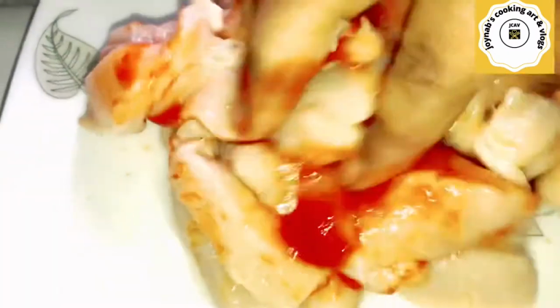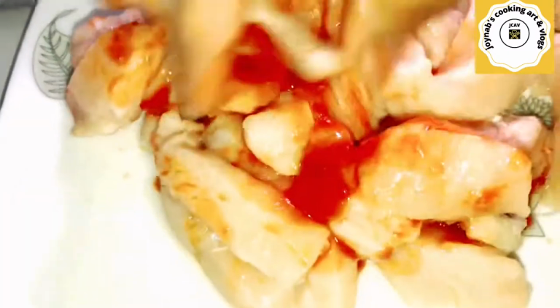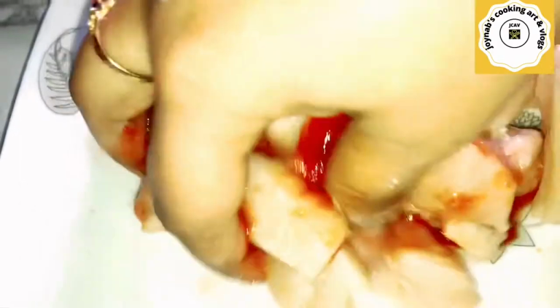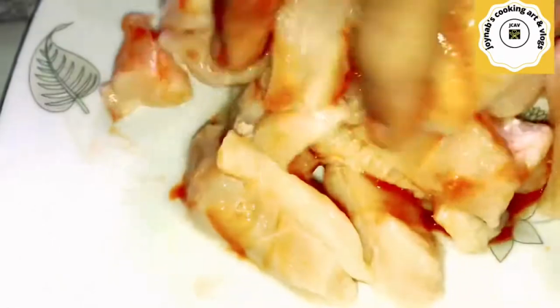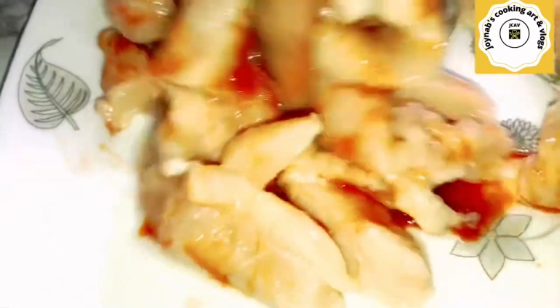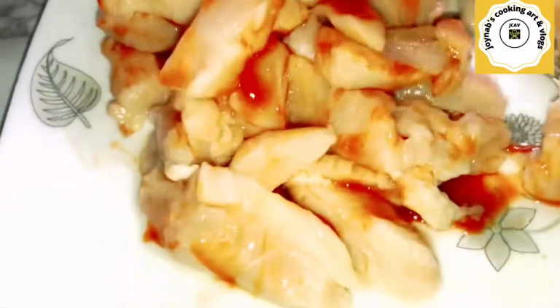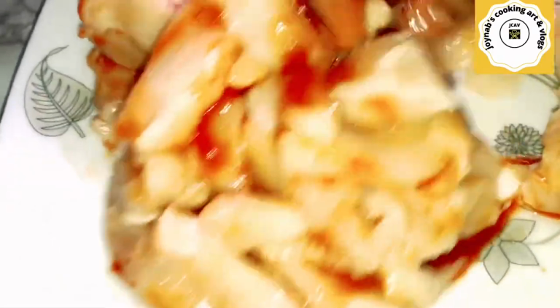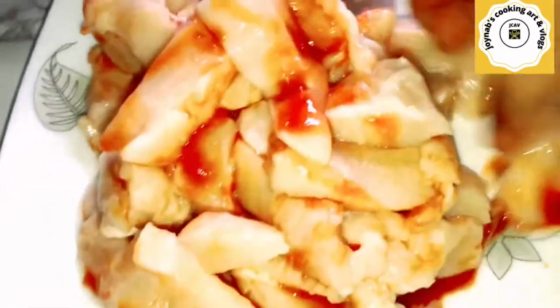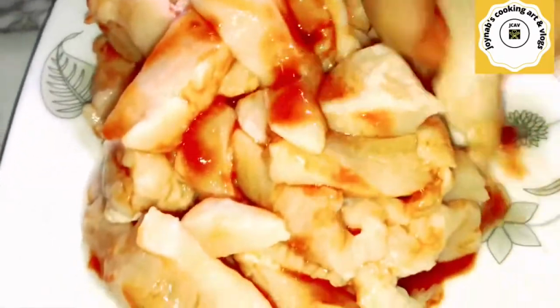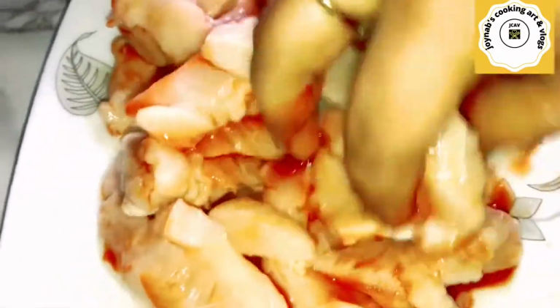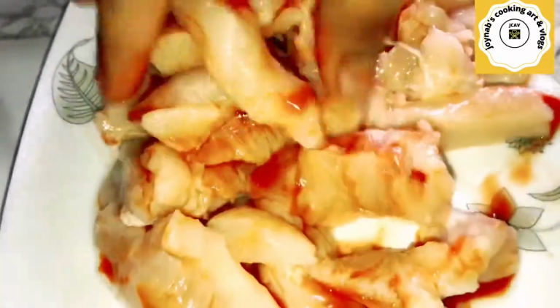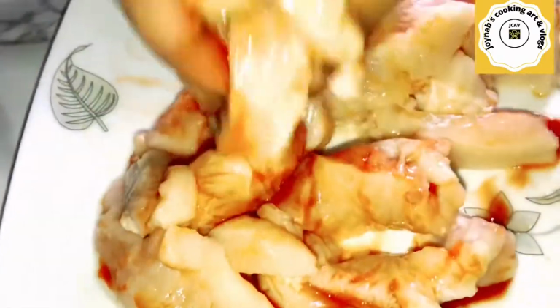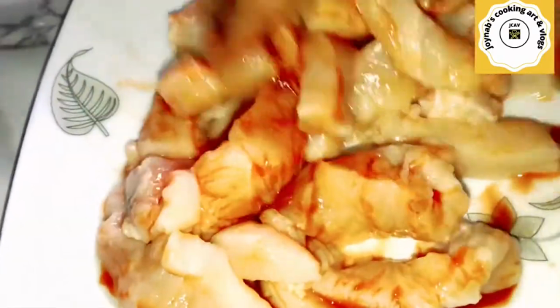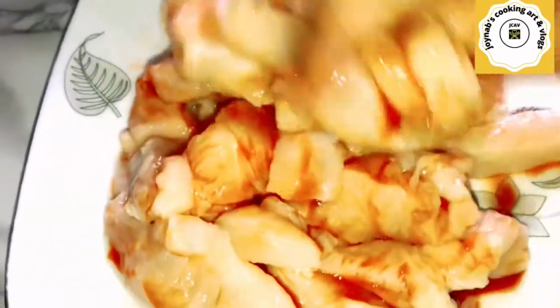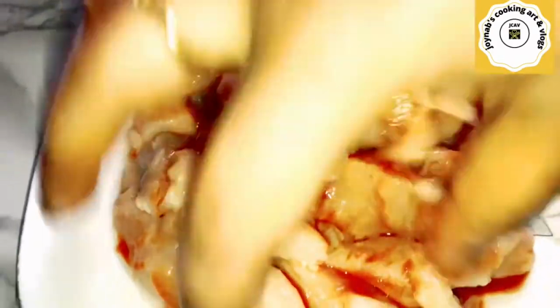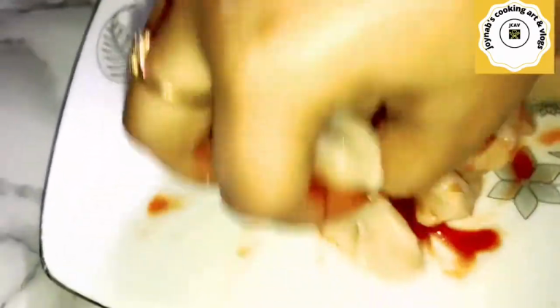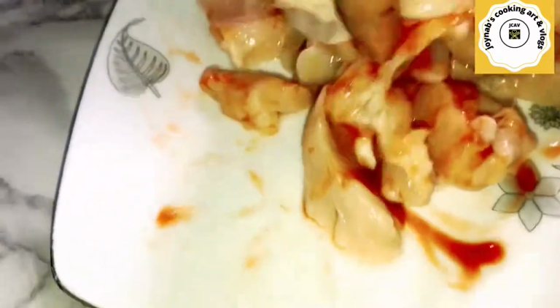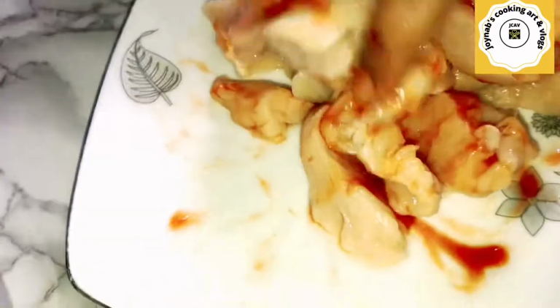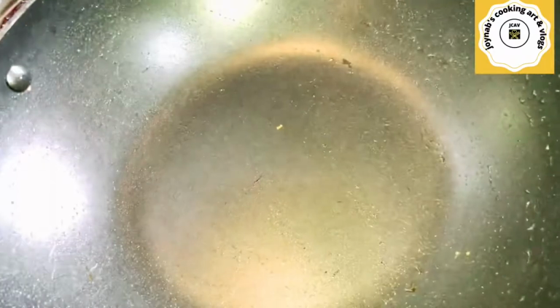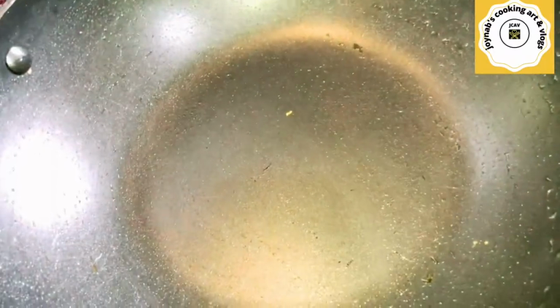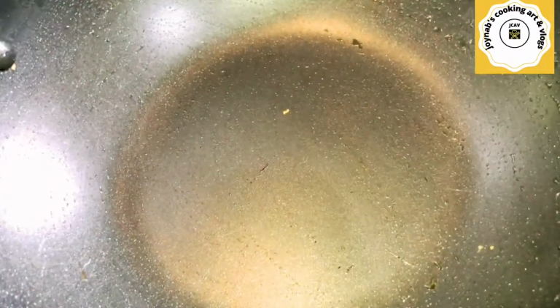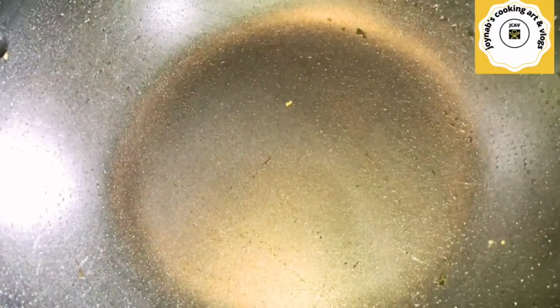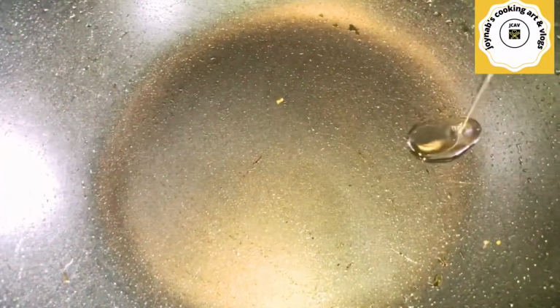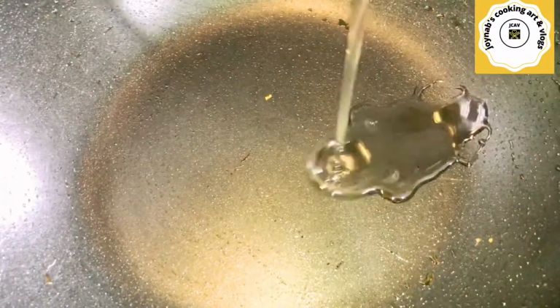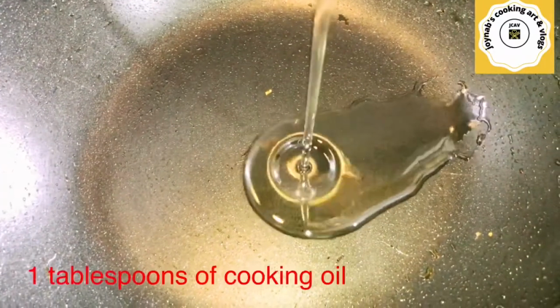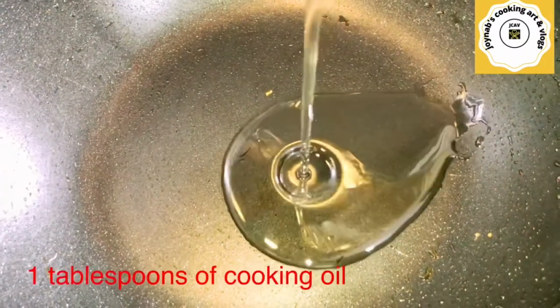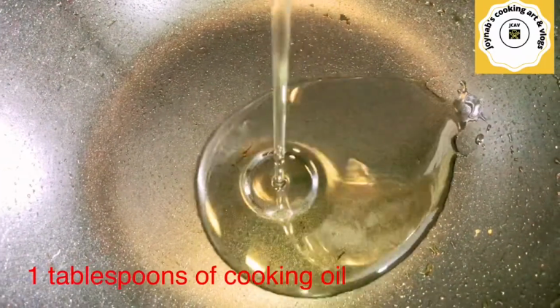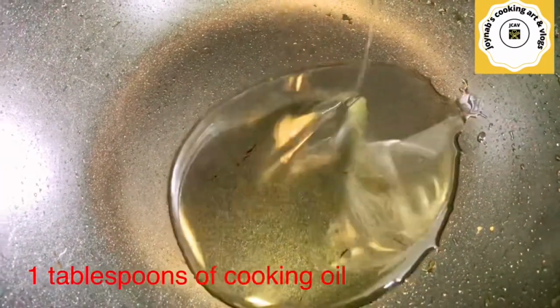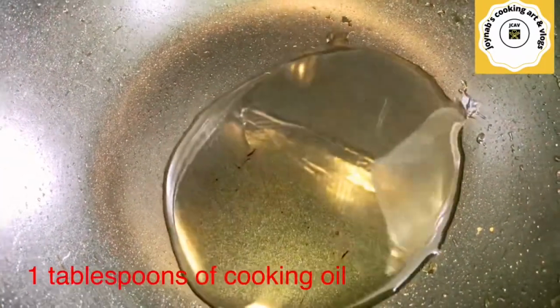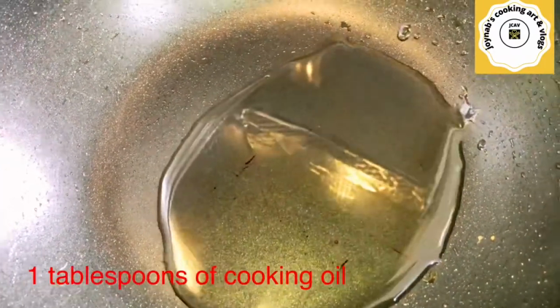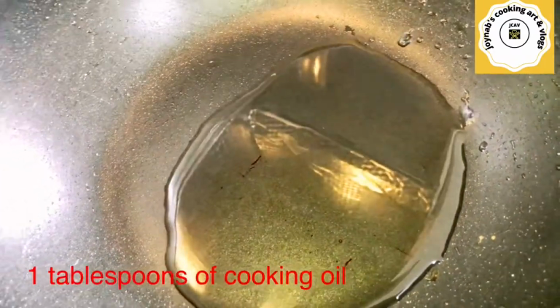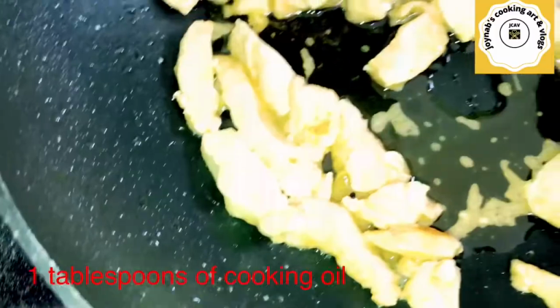After frying, I will be discarding all the excess water, which is not good for our health. That's the only reason I fry the chicken.